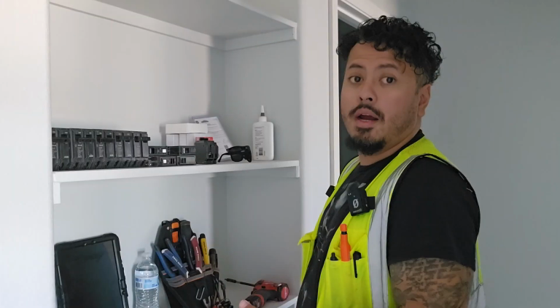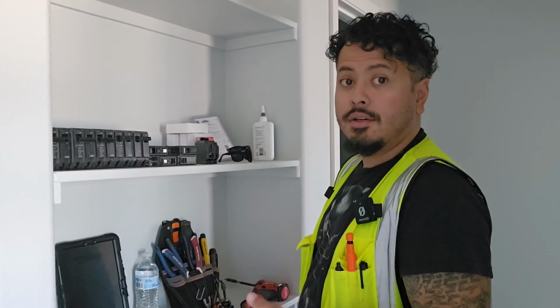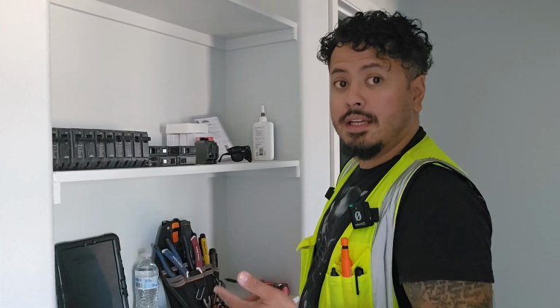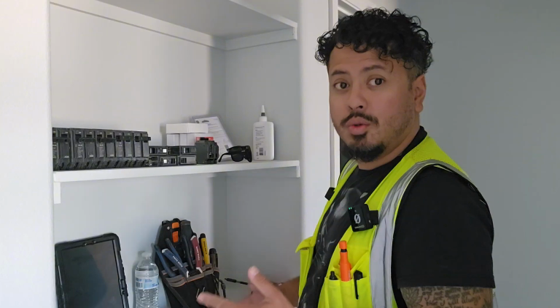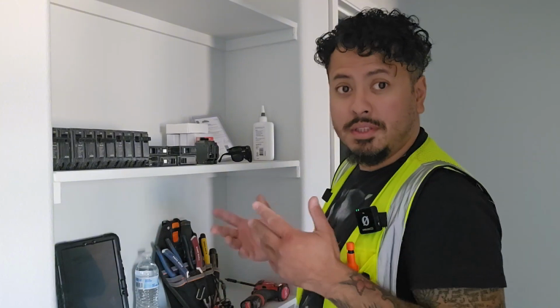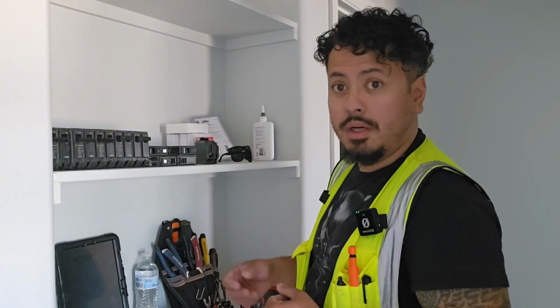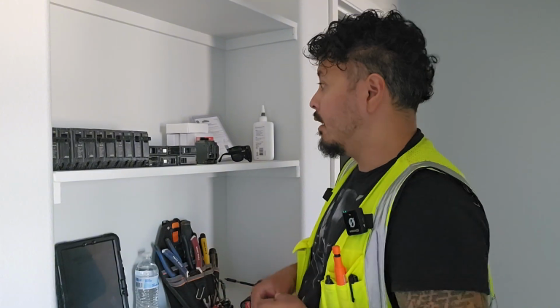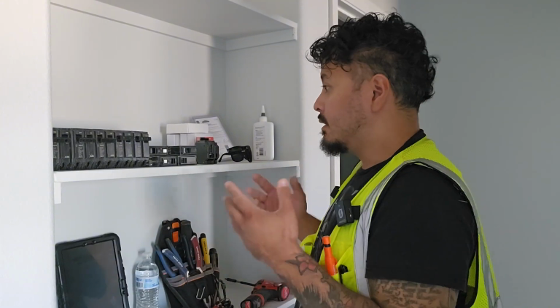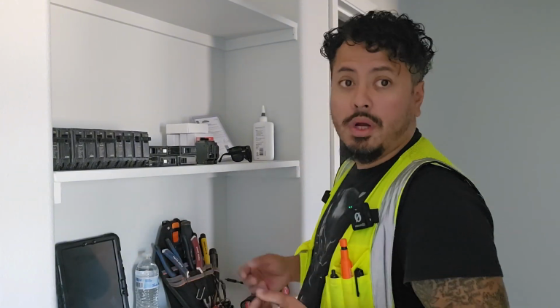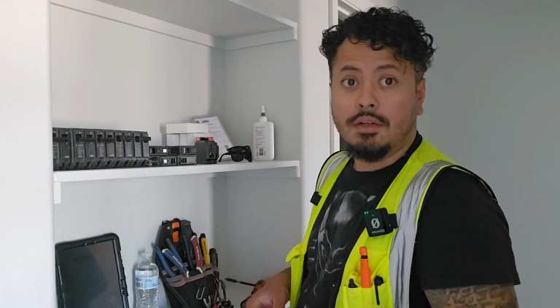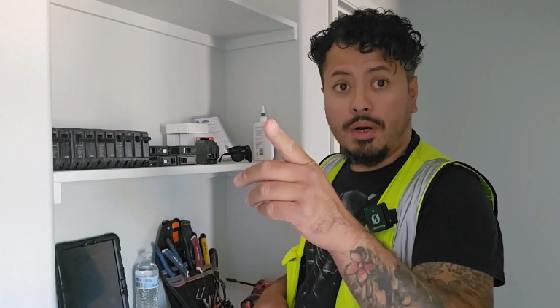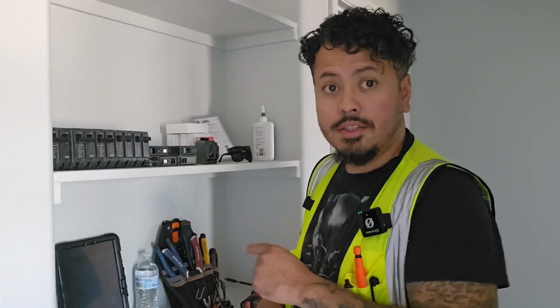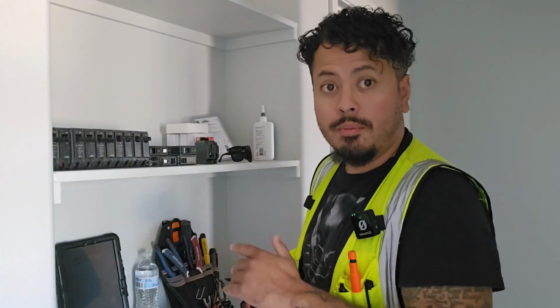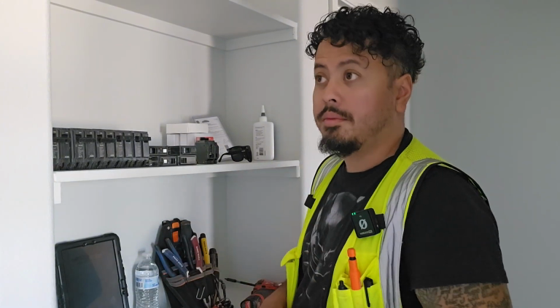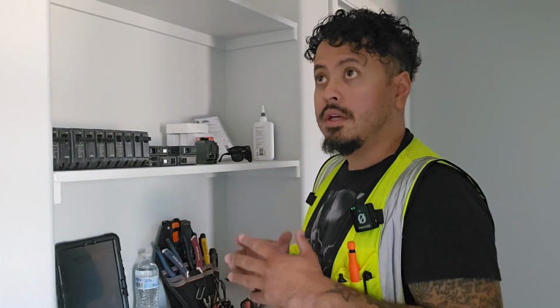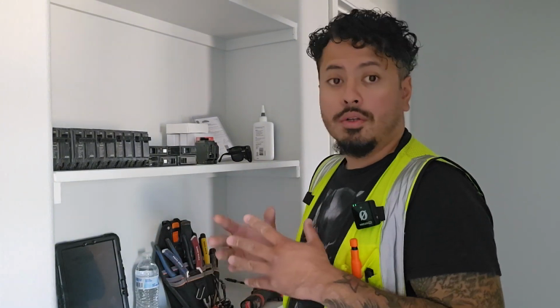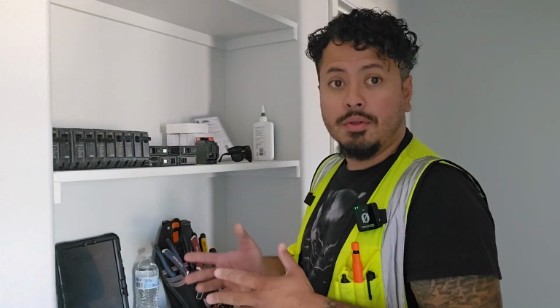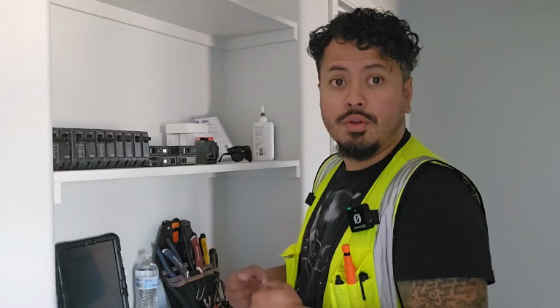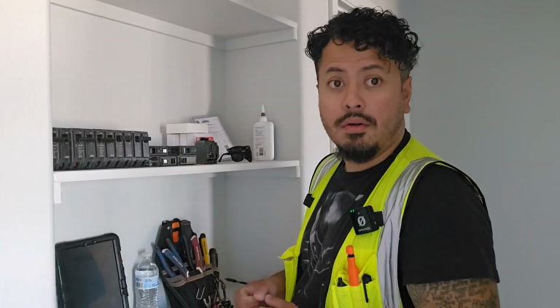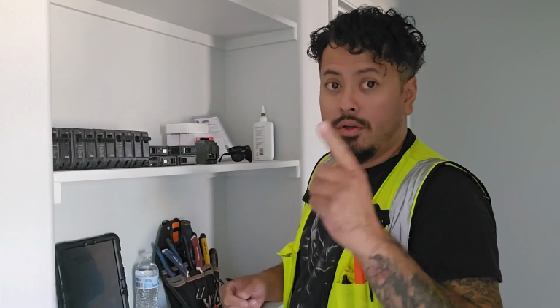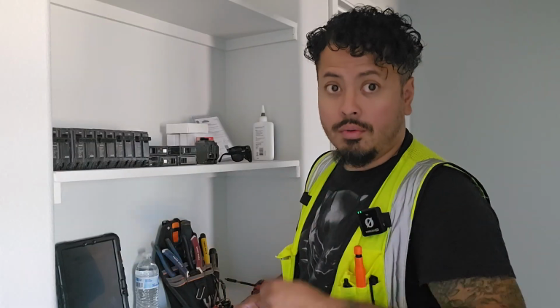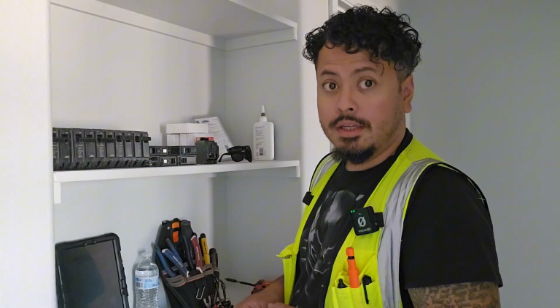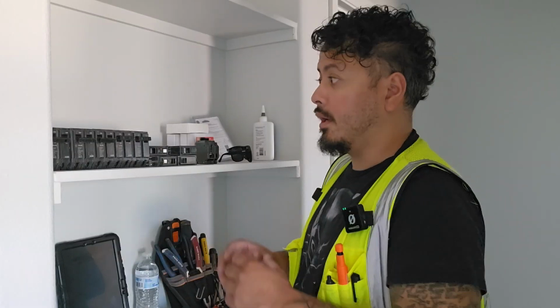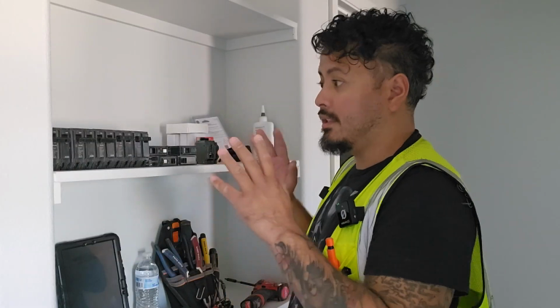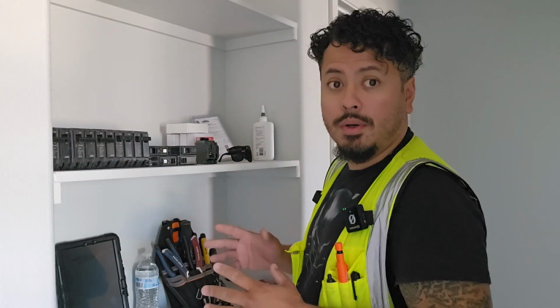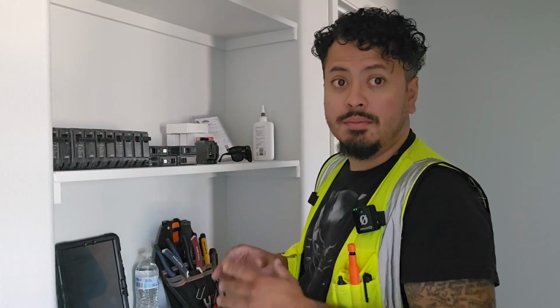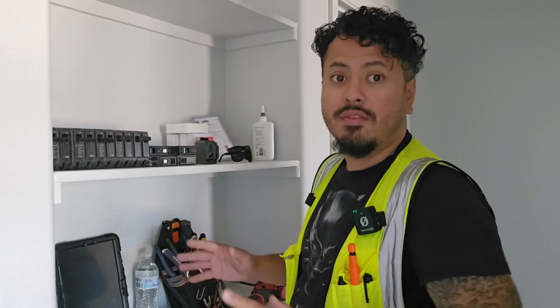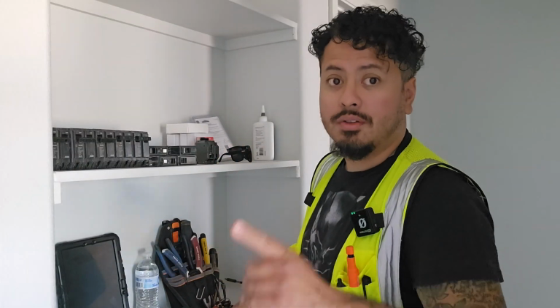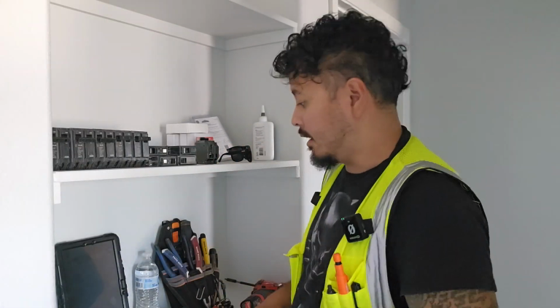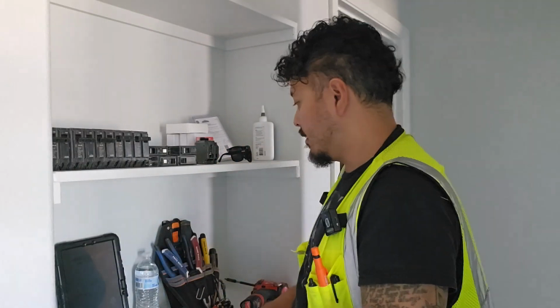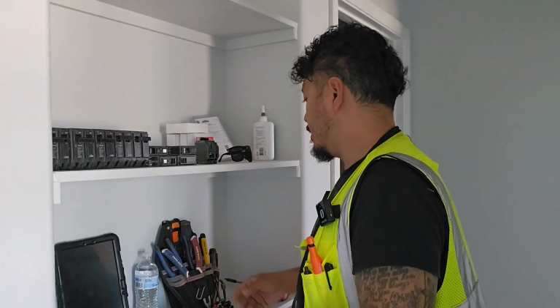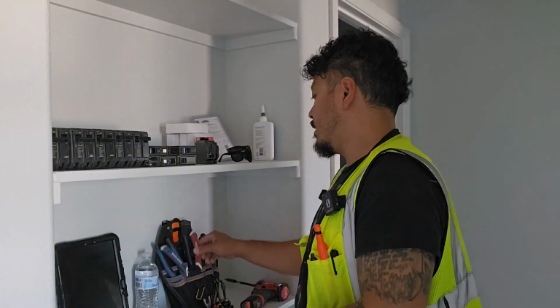Alright guys, let's get into the tools and material we're going to need to get this project done. For apprentices, this is super important because when your journeyman goes off to do a panel, you're the one that's going to know exactly what he needs before he even asks you. You're going to look like an all-star.